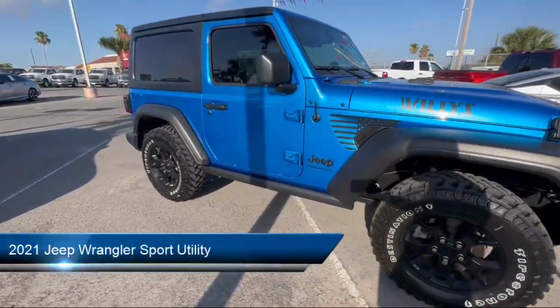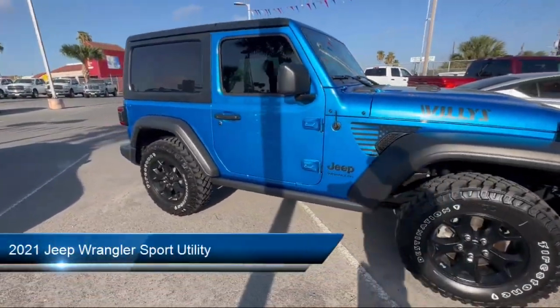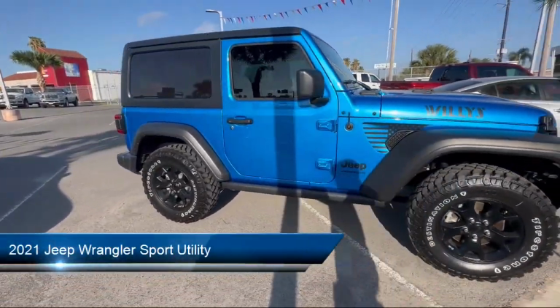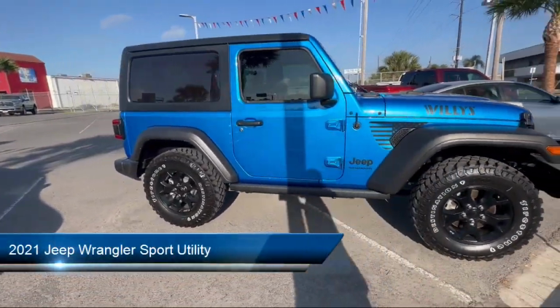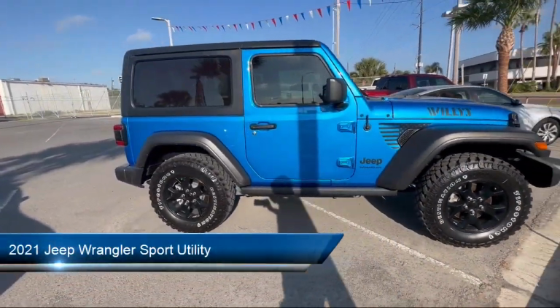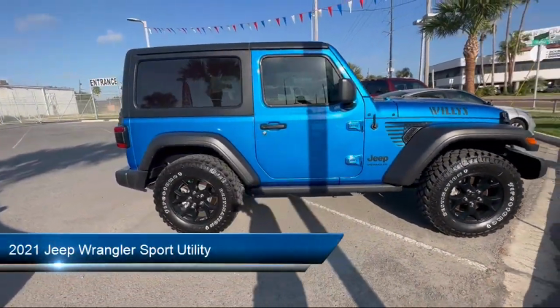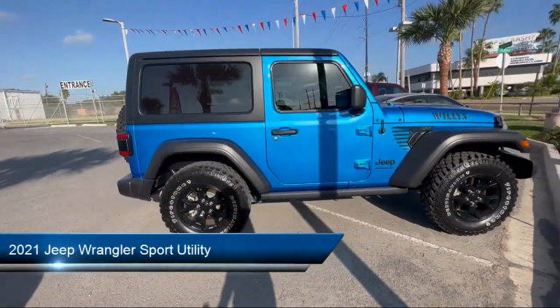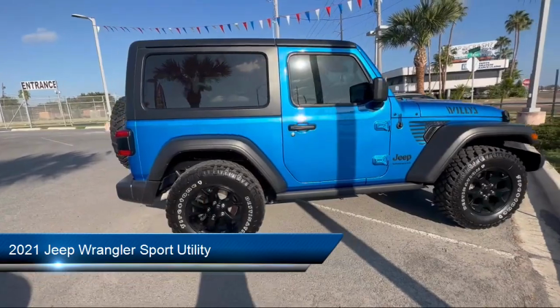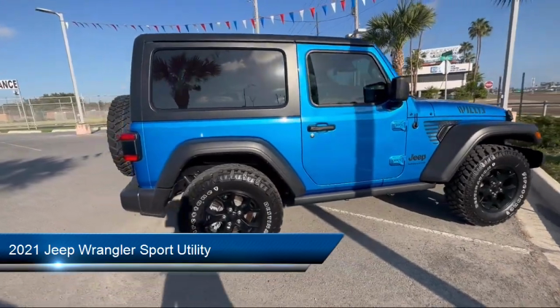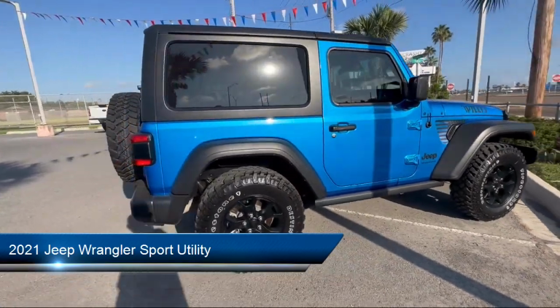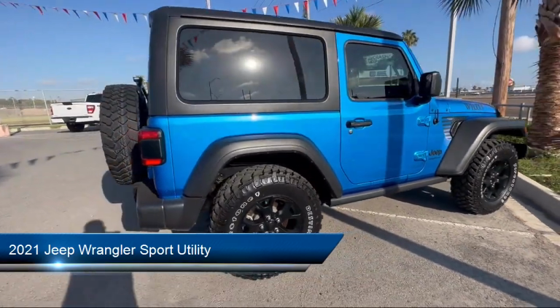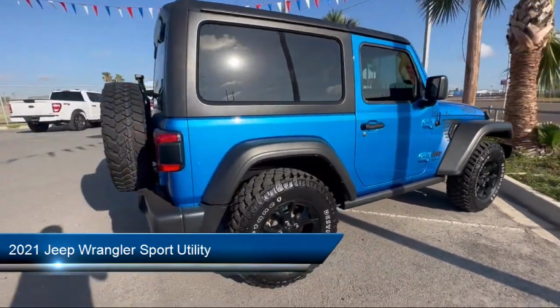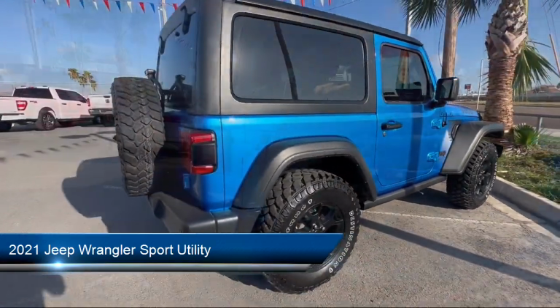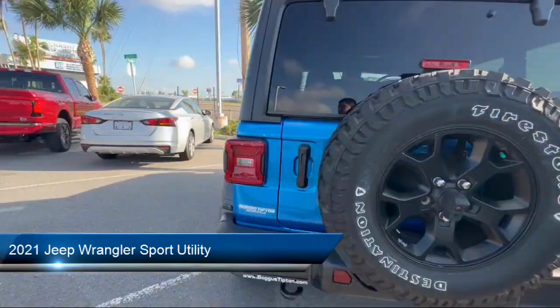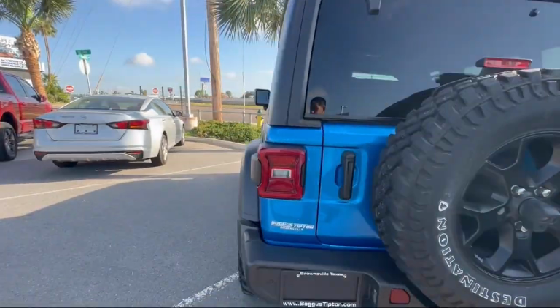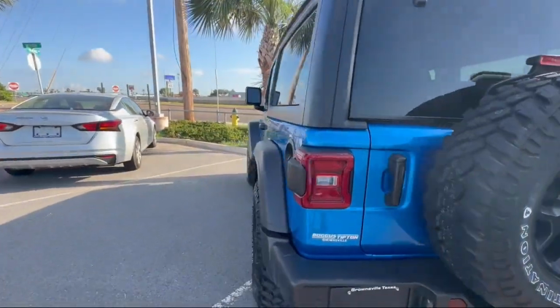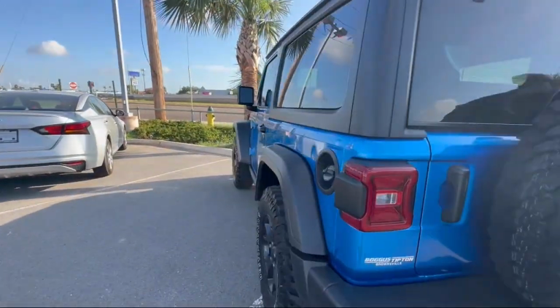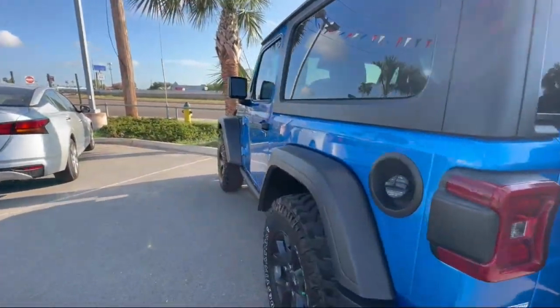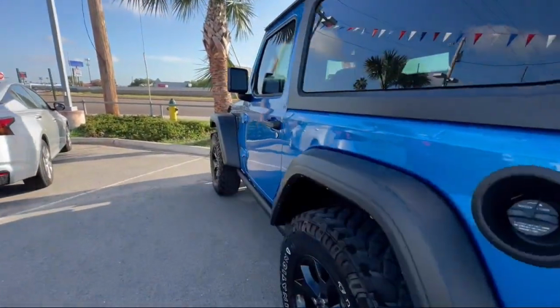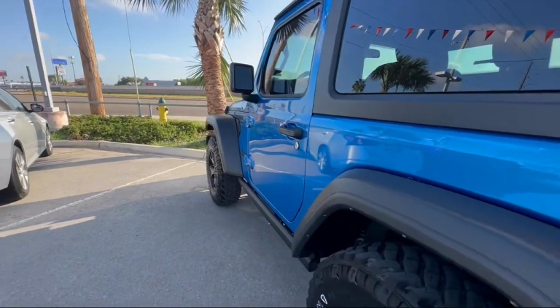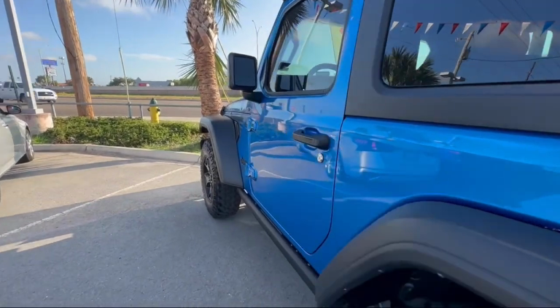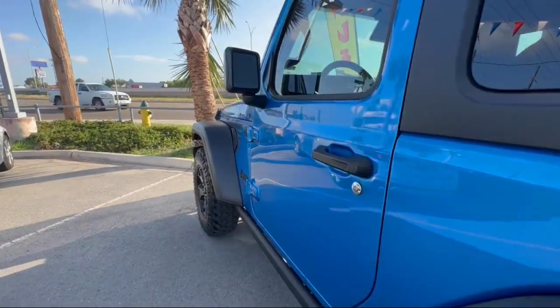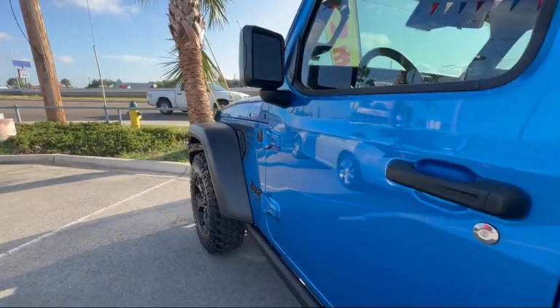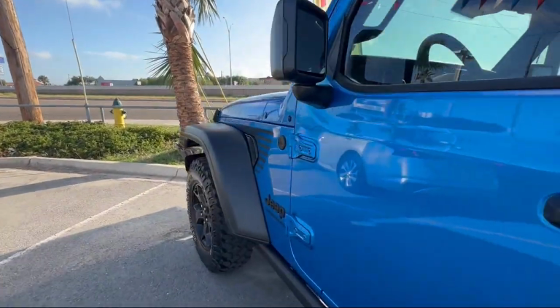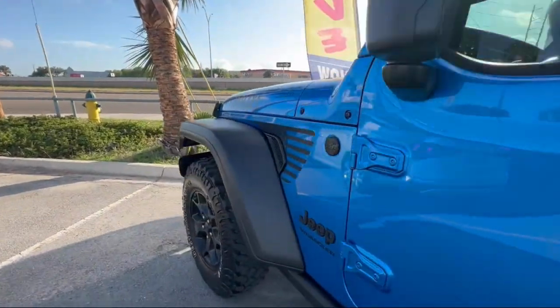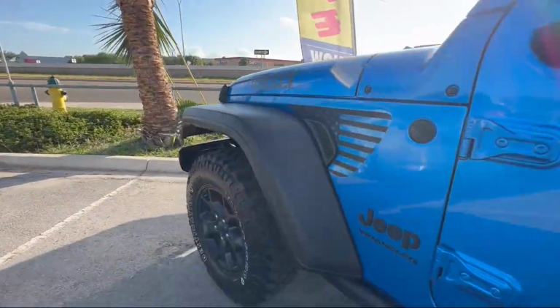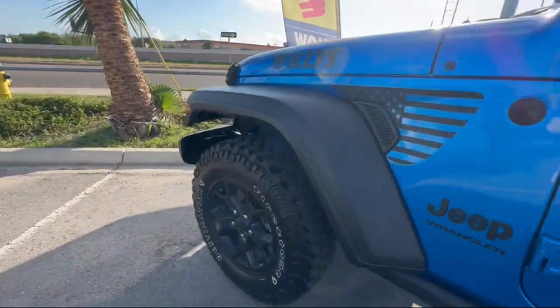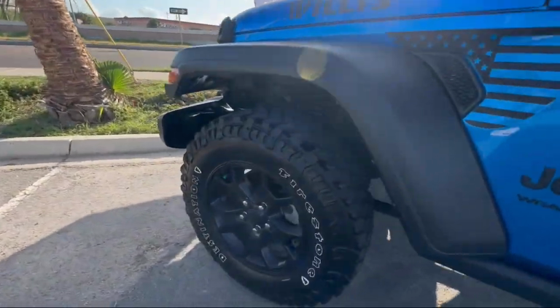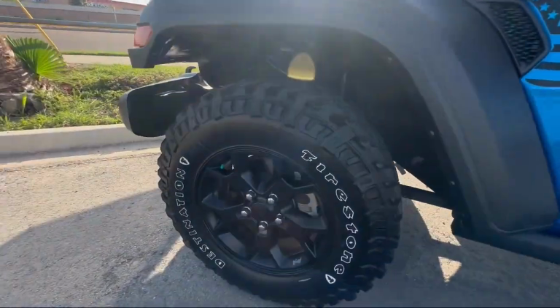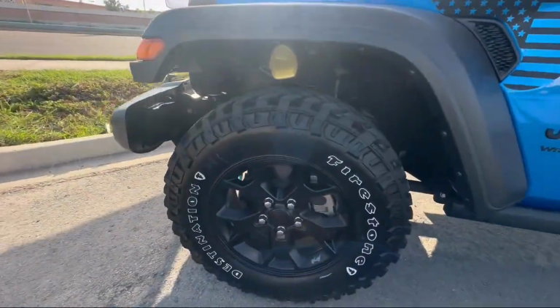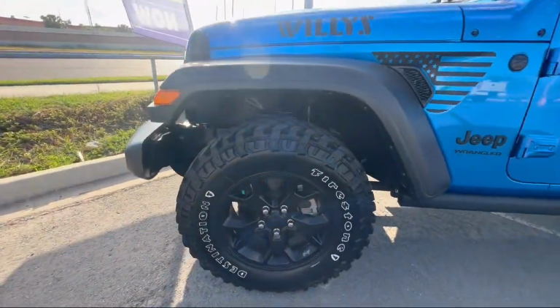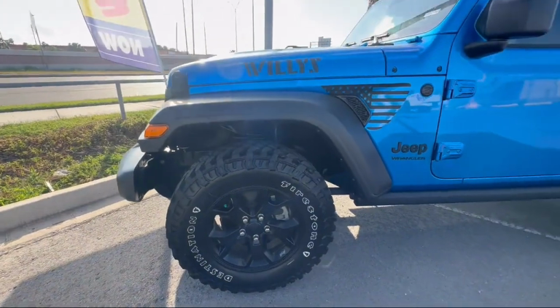It comes equipped with Park View Rear Backup Camera, Electronic Stability Control, Steering Wheel Controls, Outside Temperature Display, Tire Pressure Monitoring System, 8-Speaker Audio System, and Traction Control.